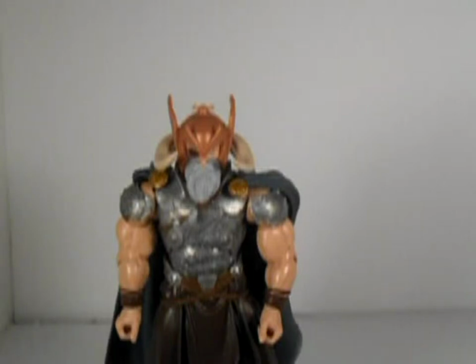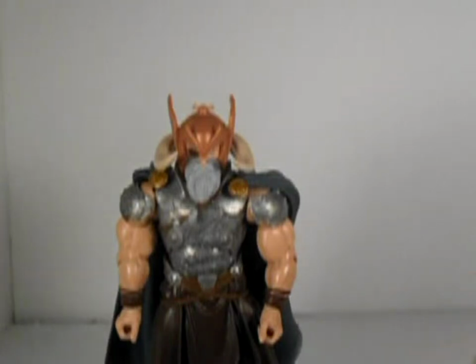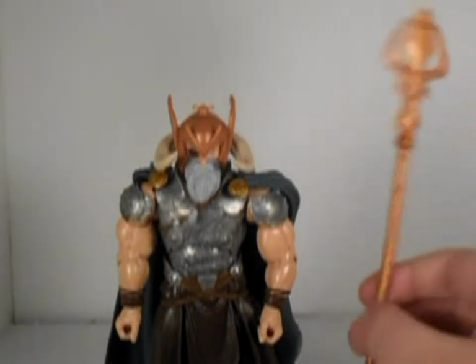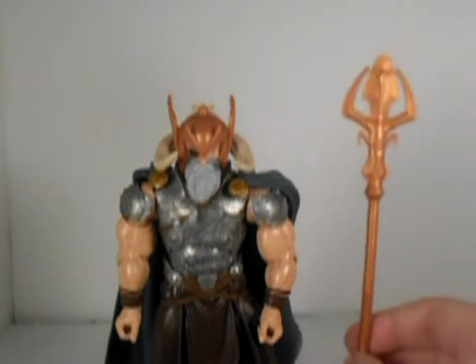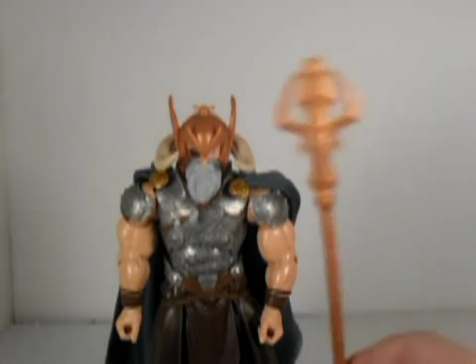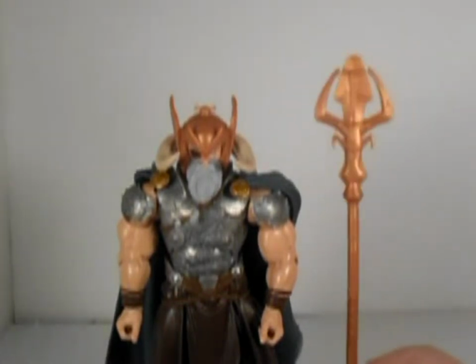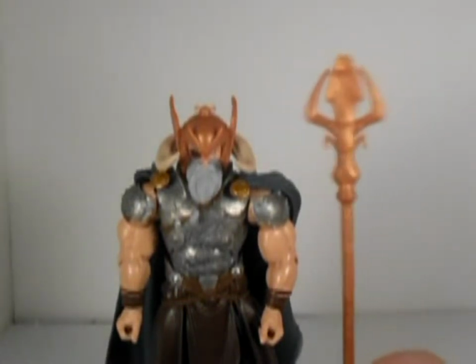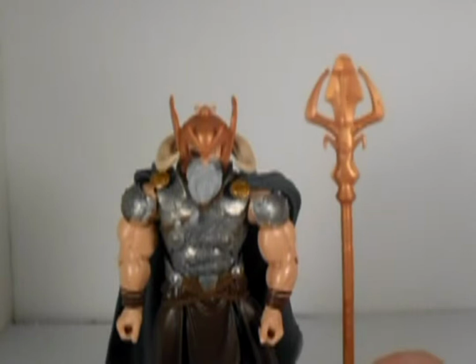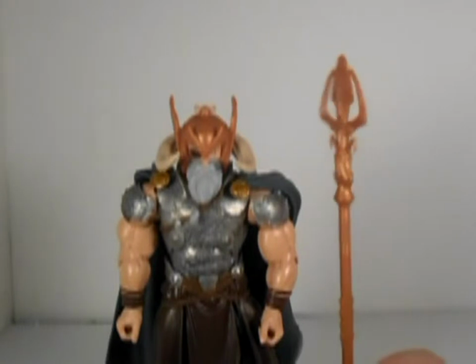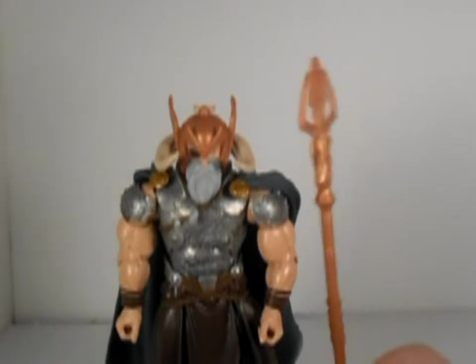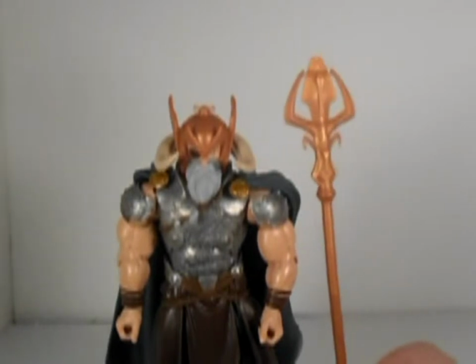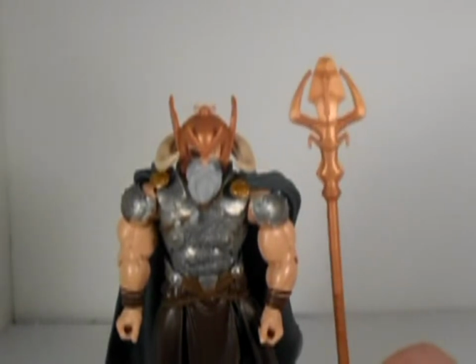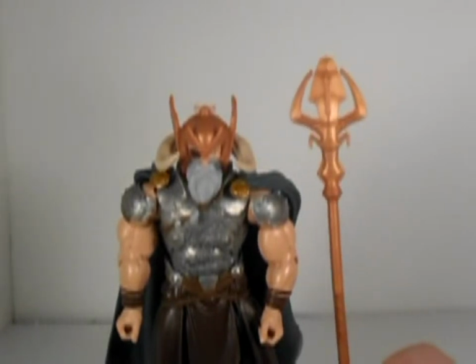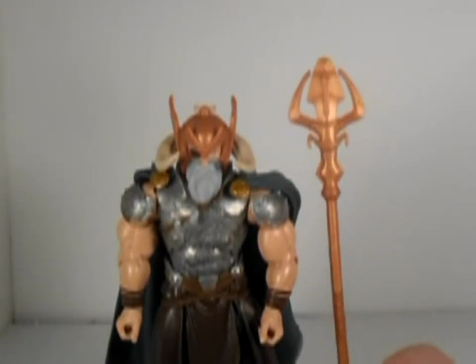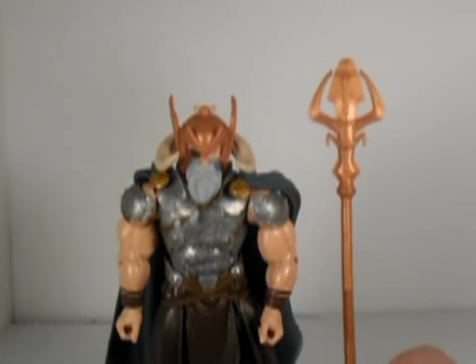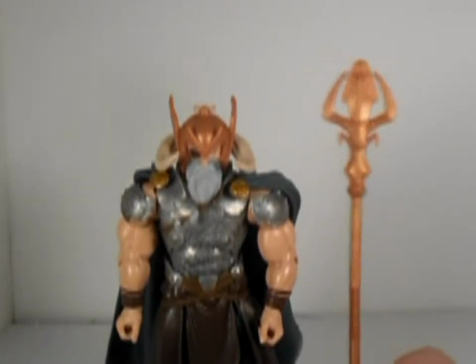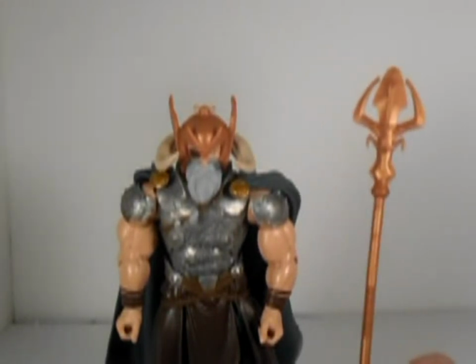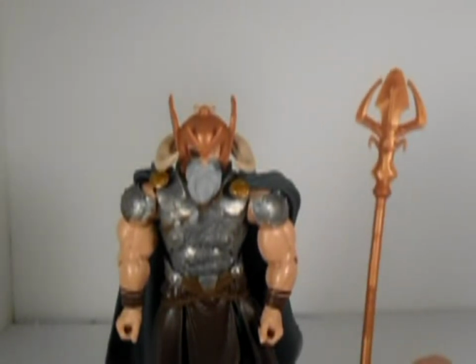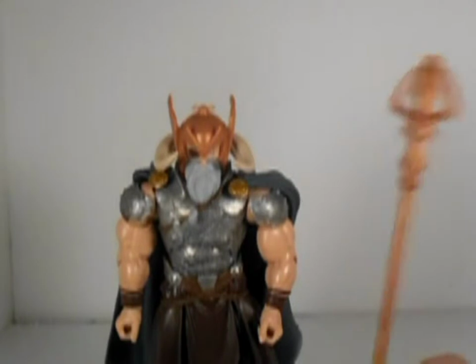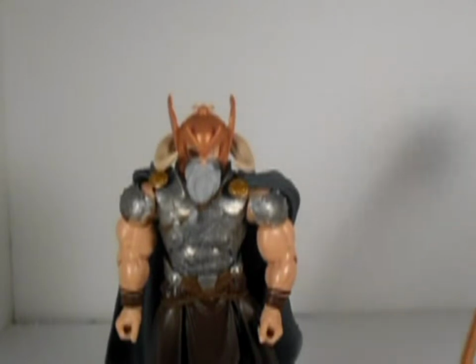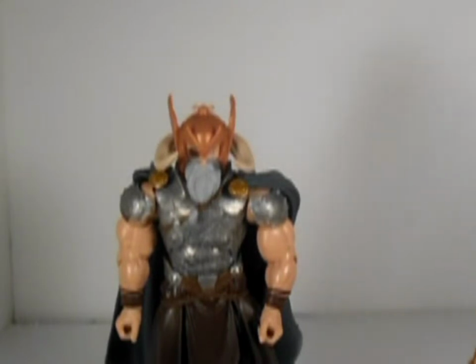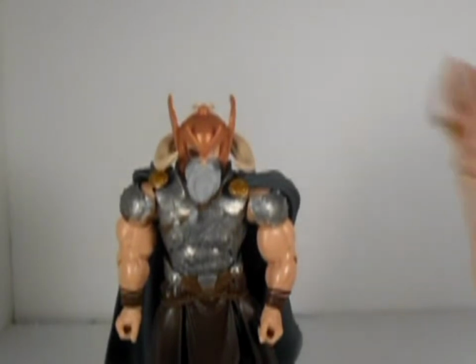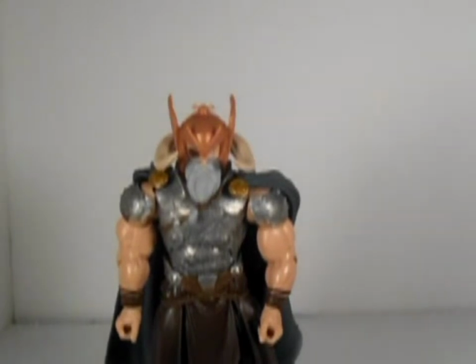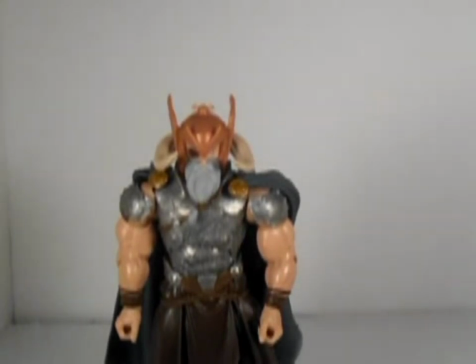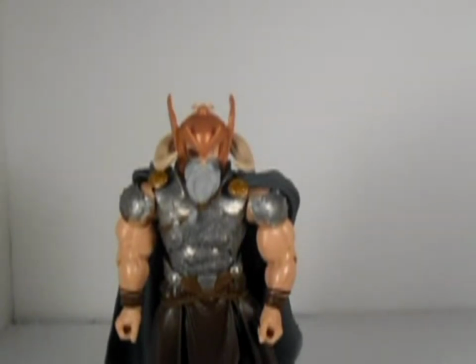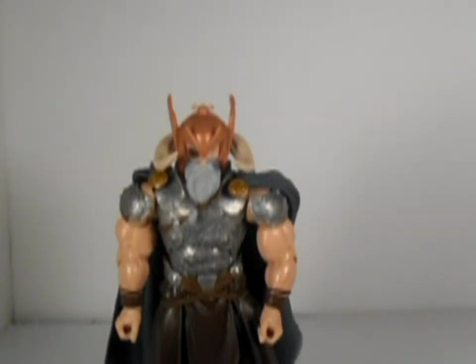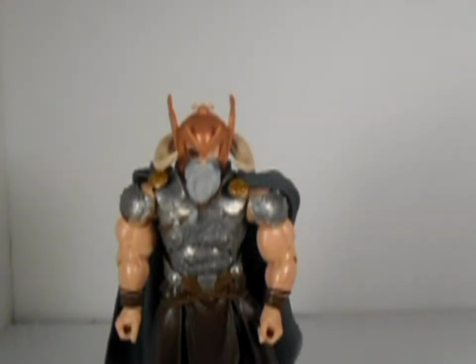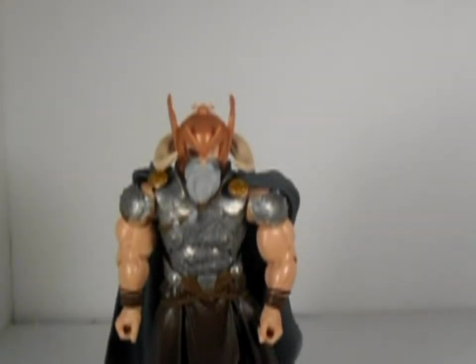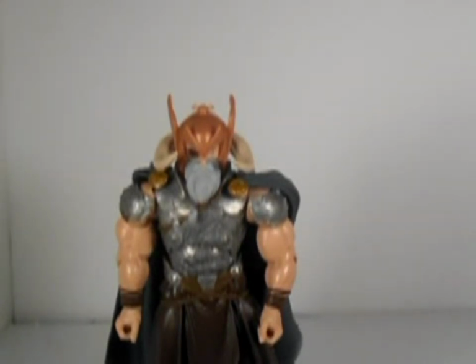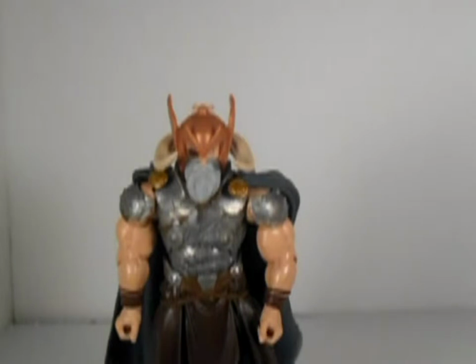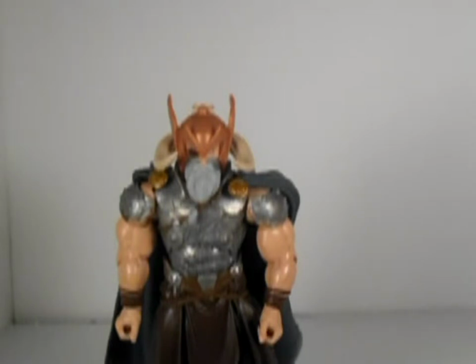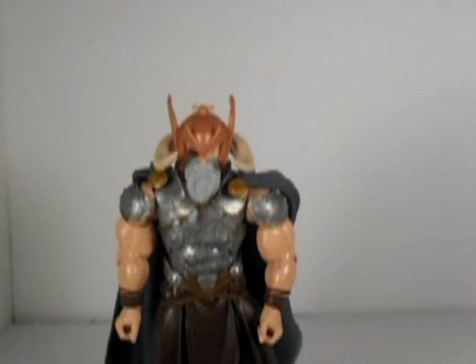He comes with his staff as his boat, as tall as him, which is pretty huge, and that's about it for accessories. They don't really come with much.